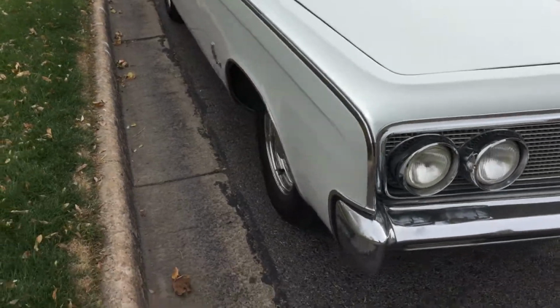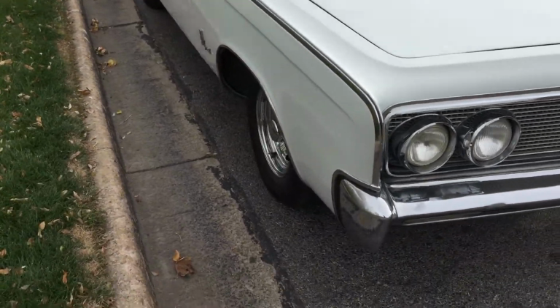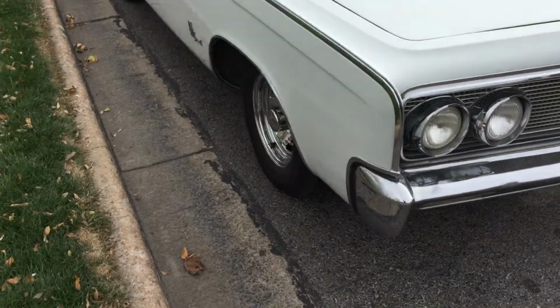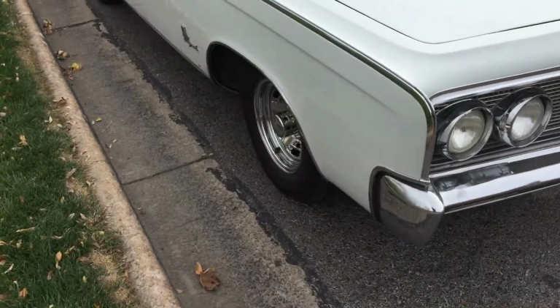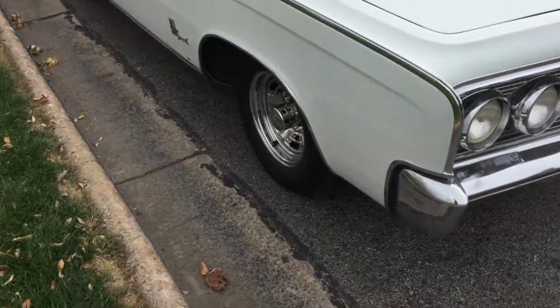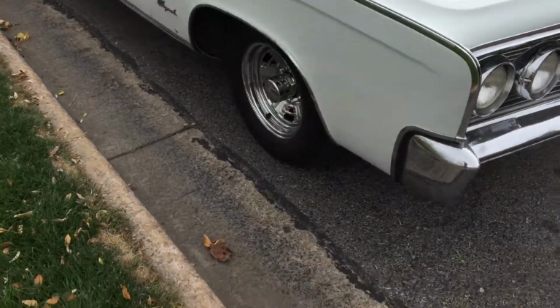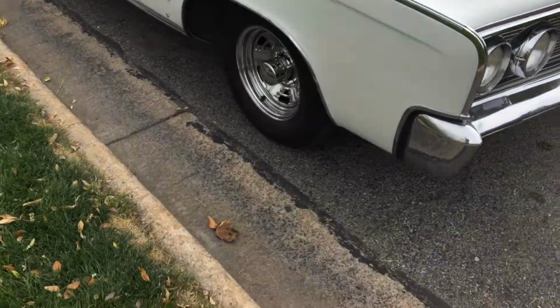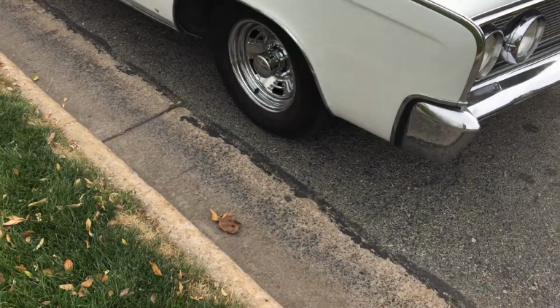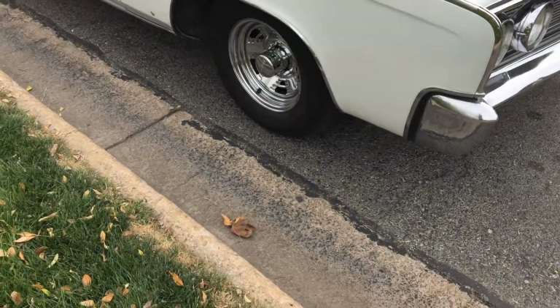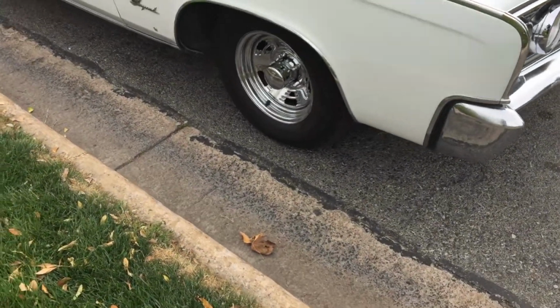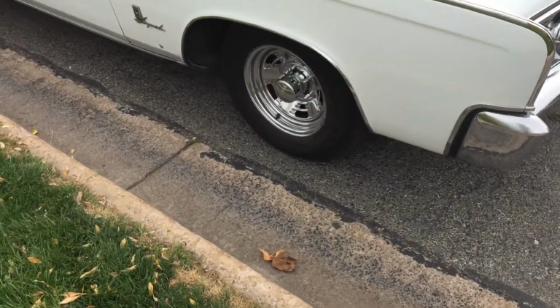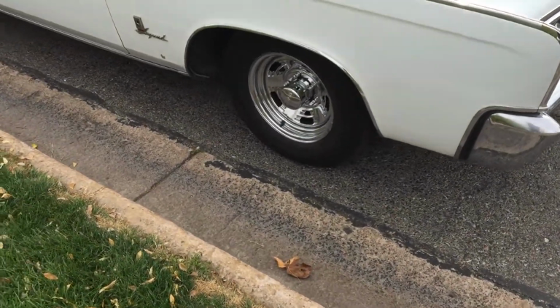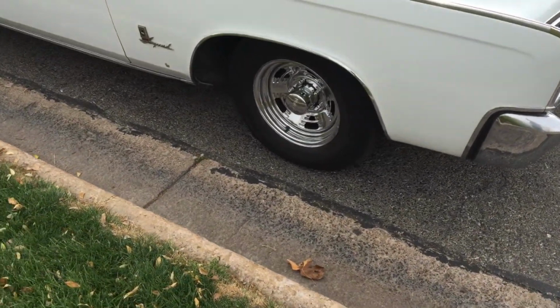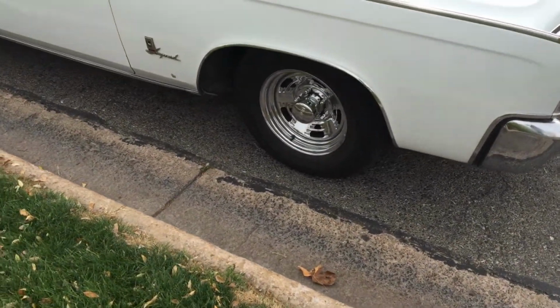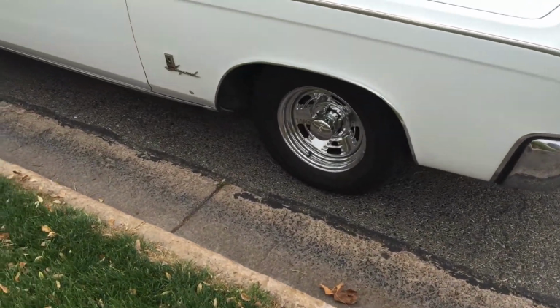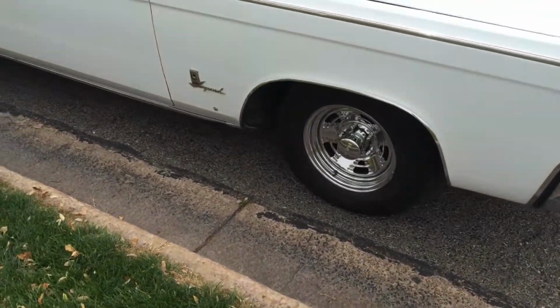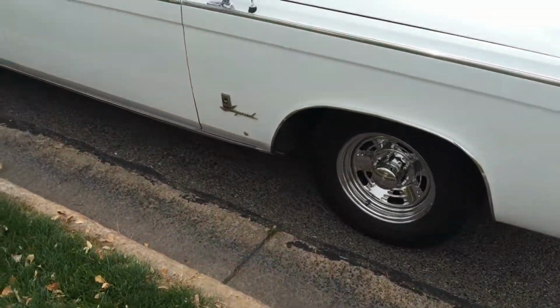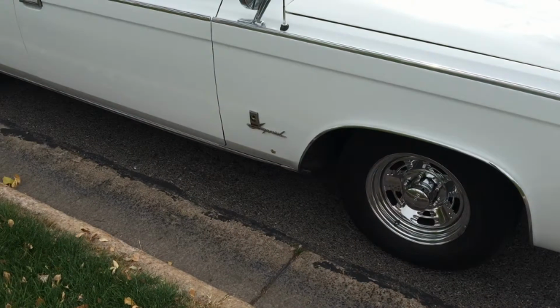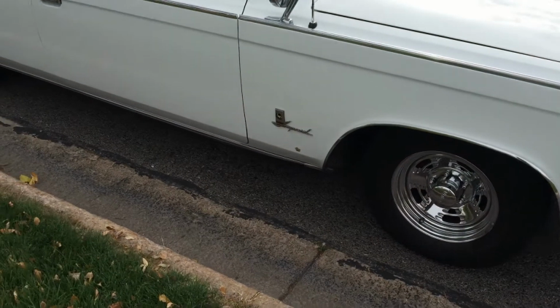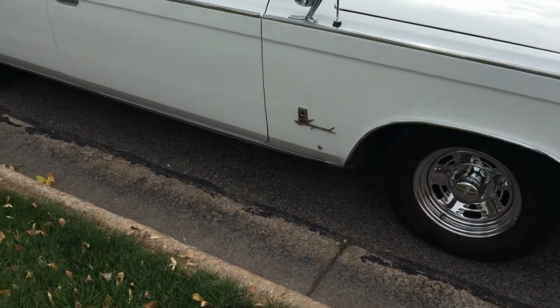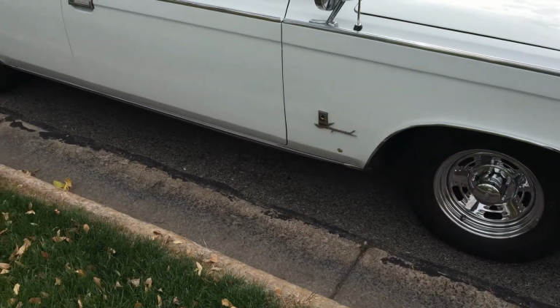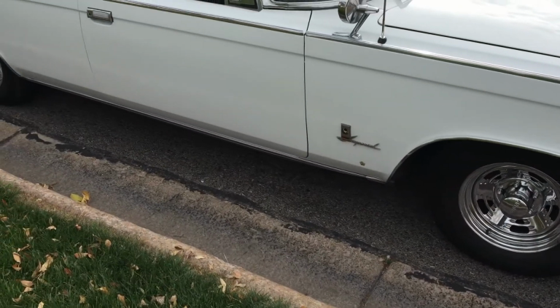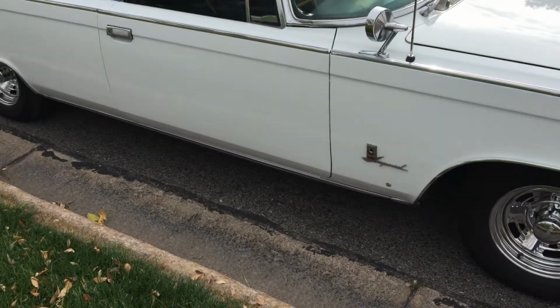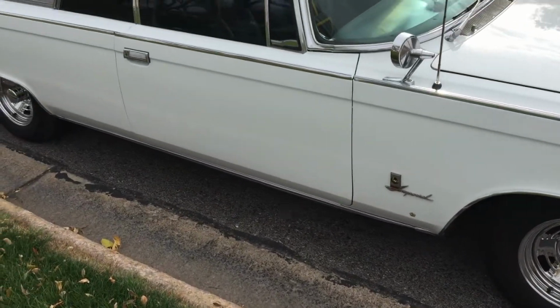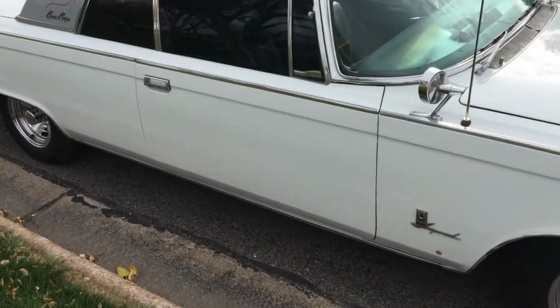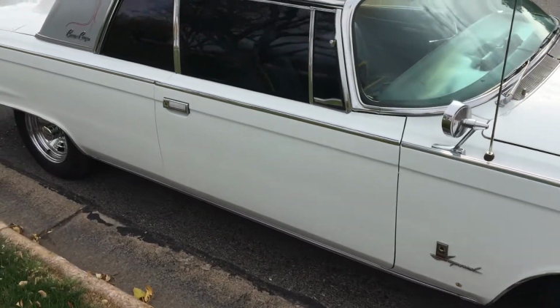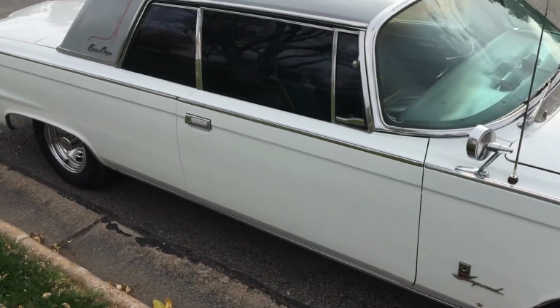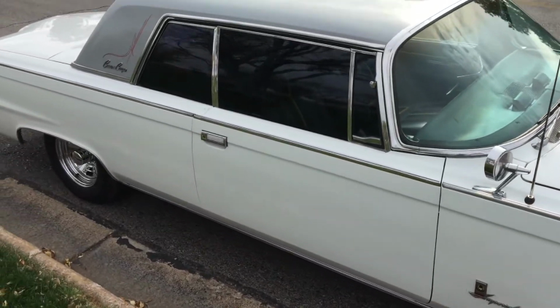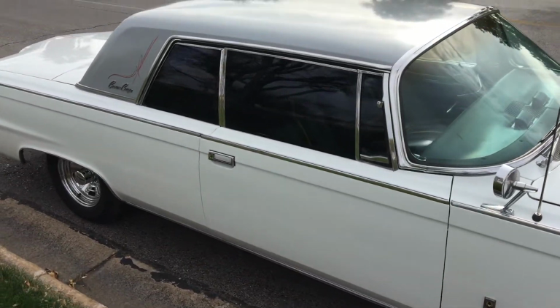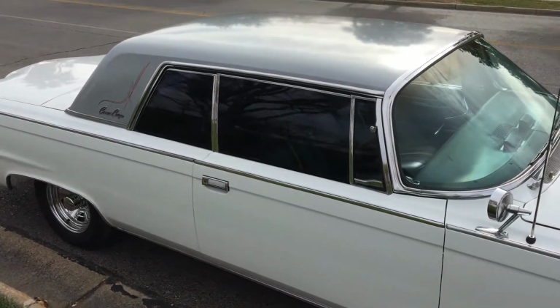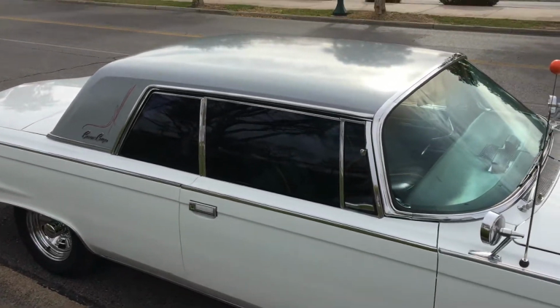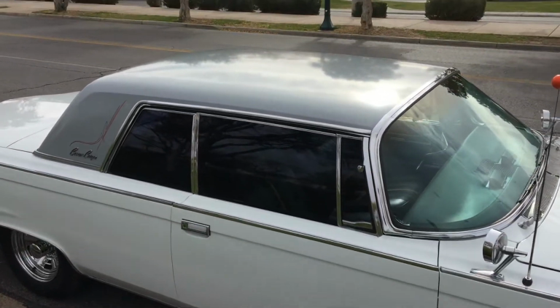It's got brand new unique wheels on it with brand new Kumho tires. It's got a flat antenna on the top.